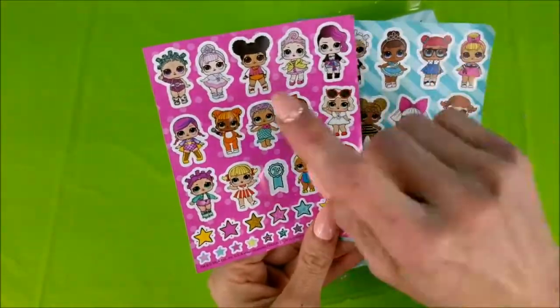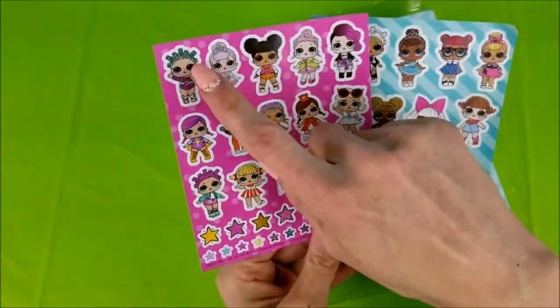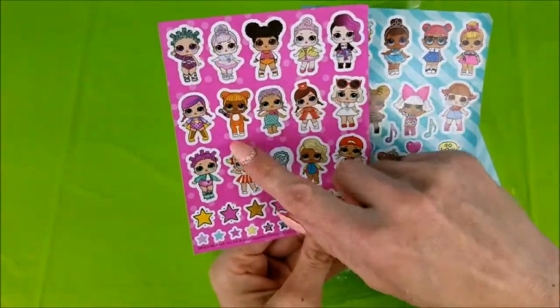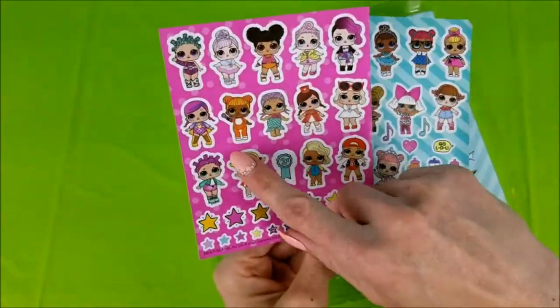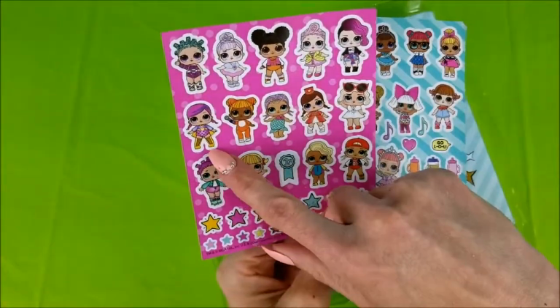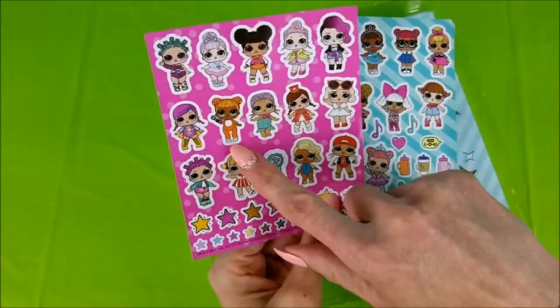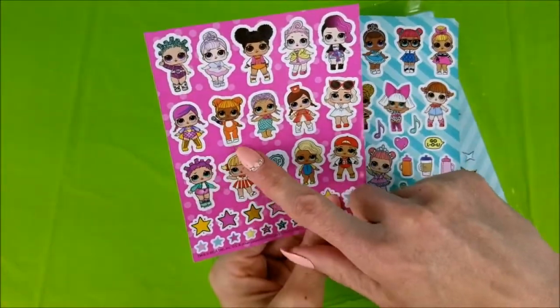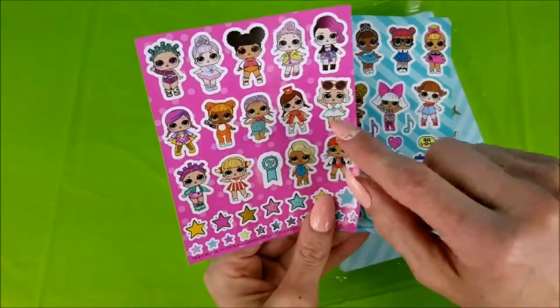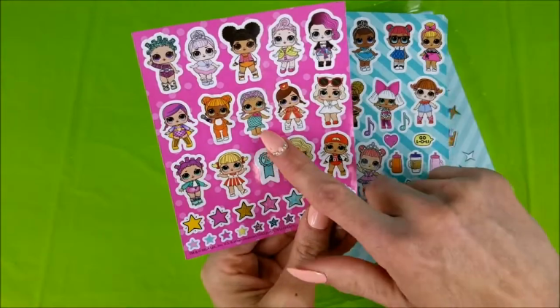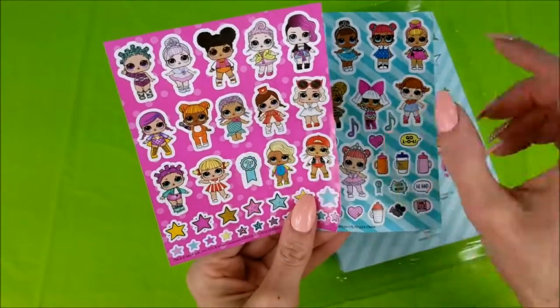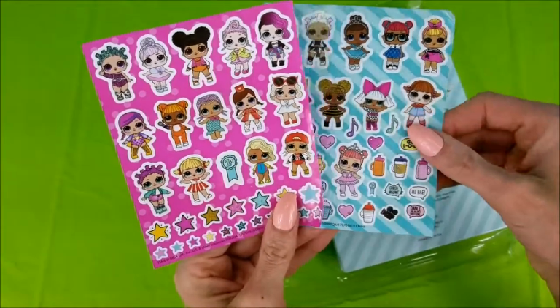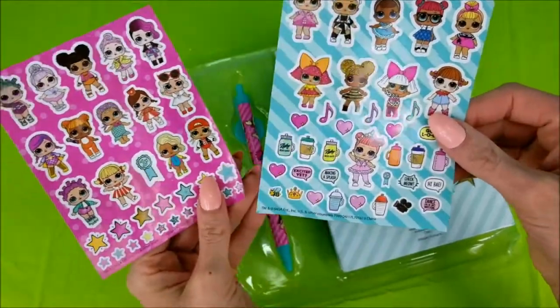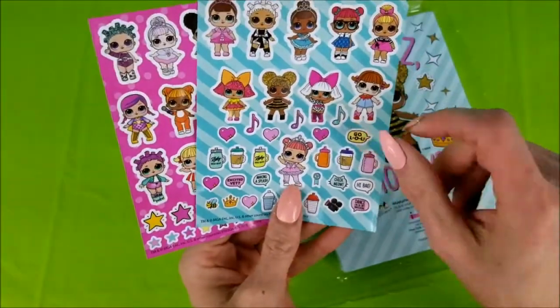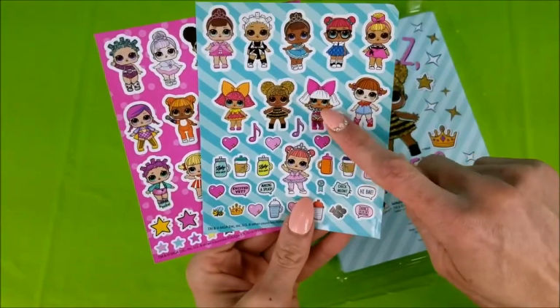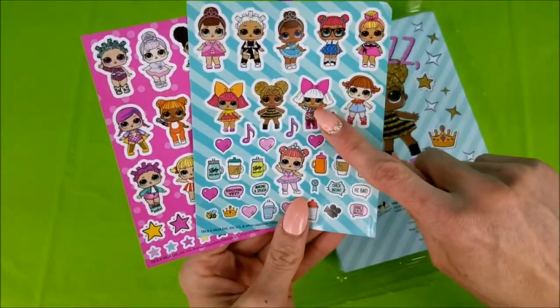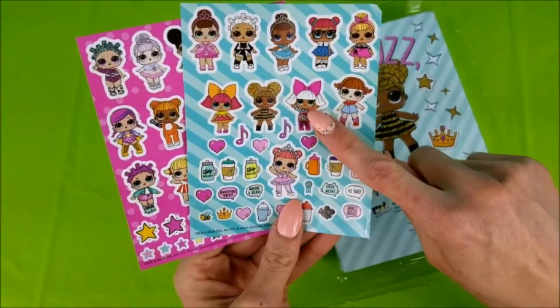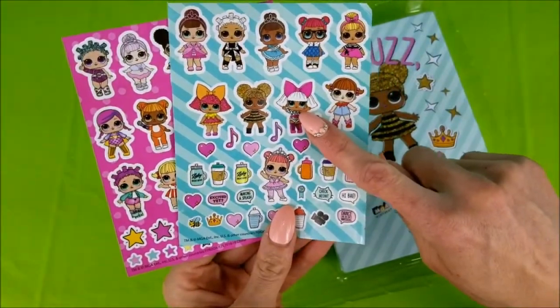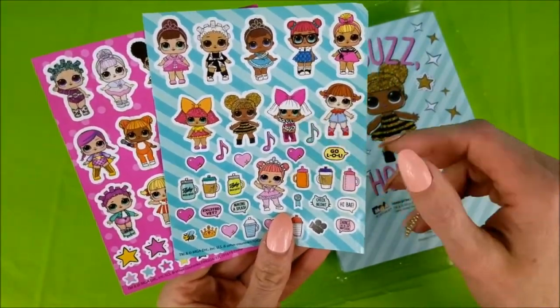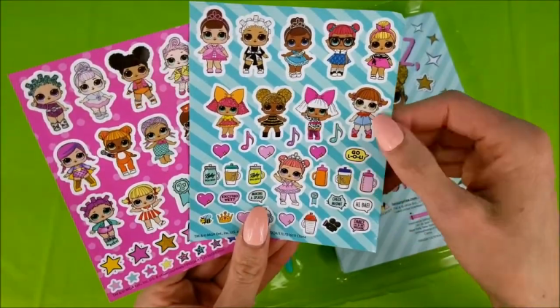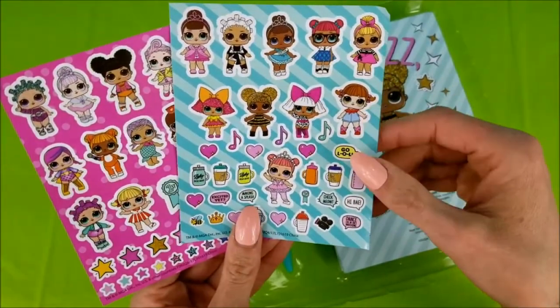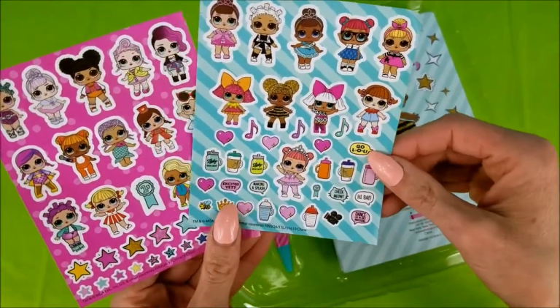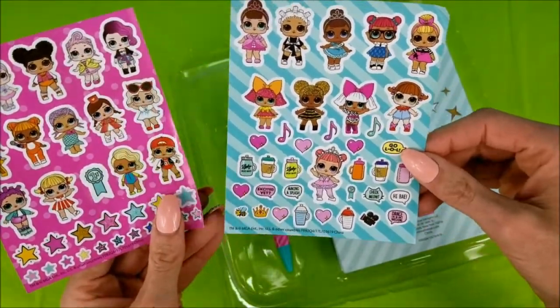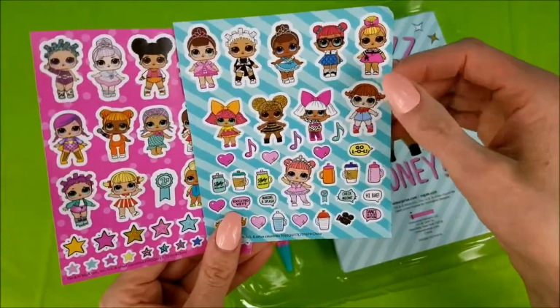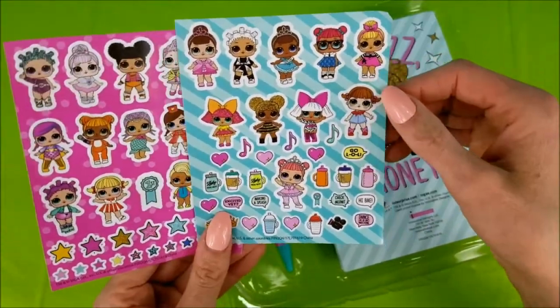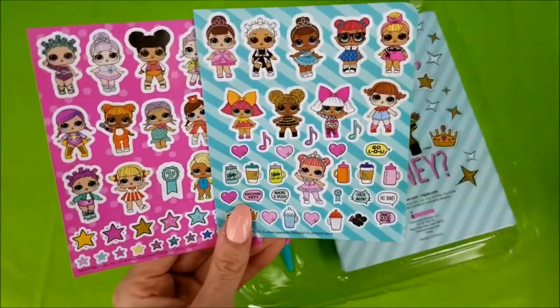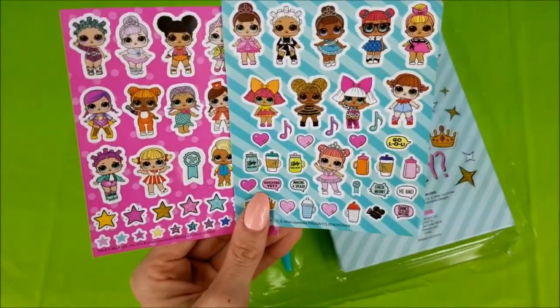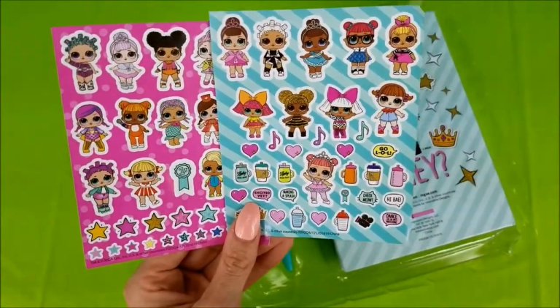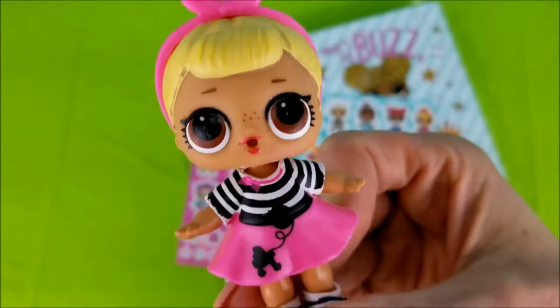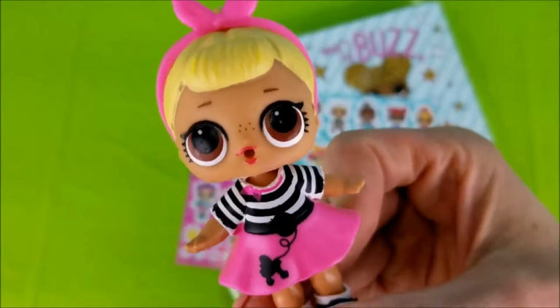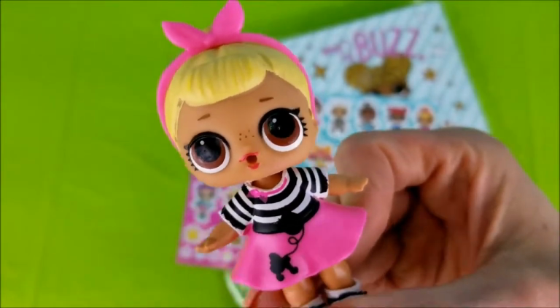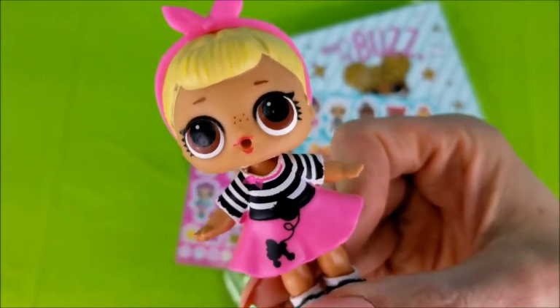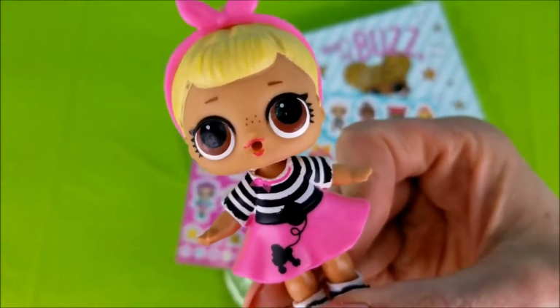Cosmic Queen, Super Baby, Cat Baby, Mer Baby — oh my goodness — Diva, Line Dancer, Sis Swing. Oh hey, that's me!